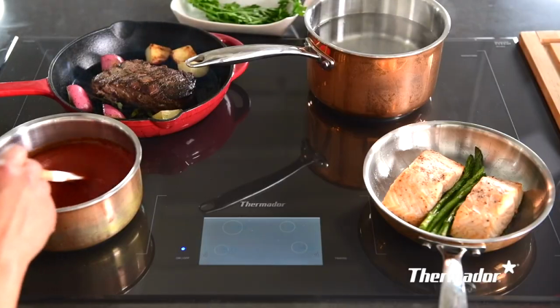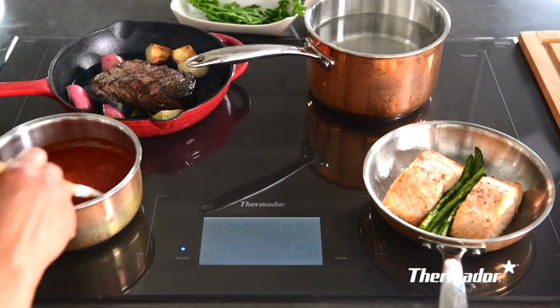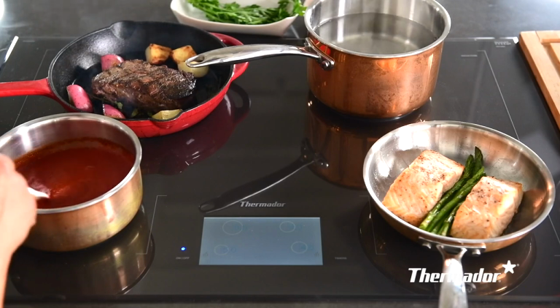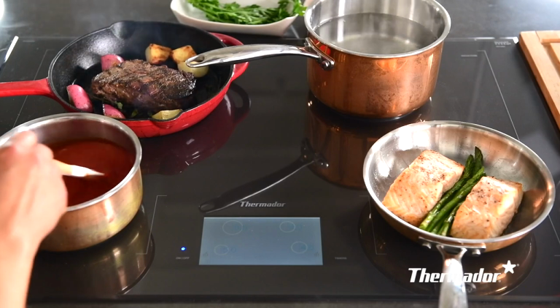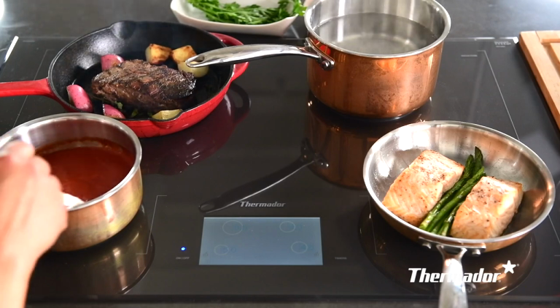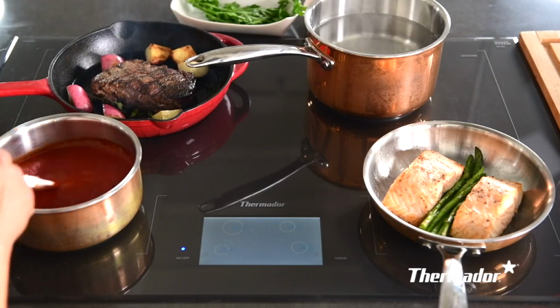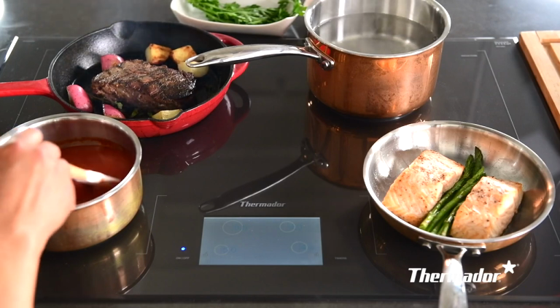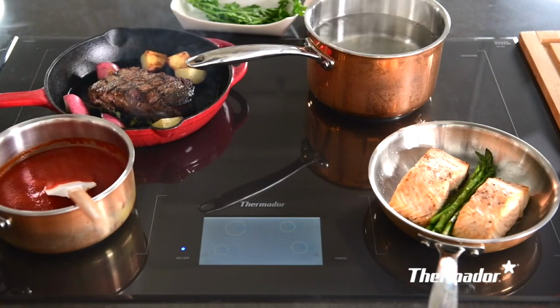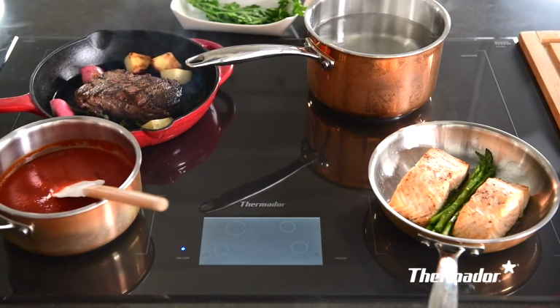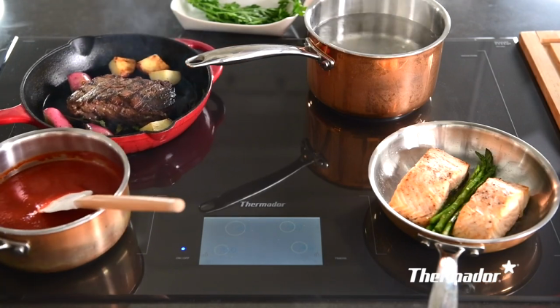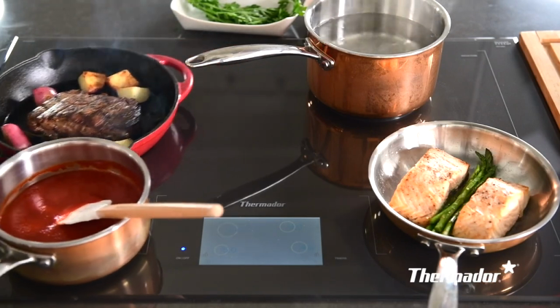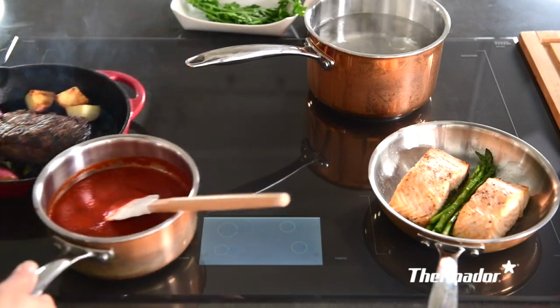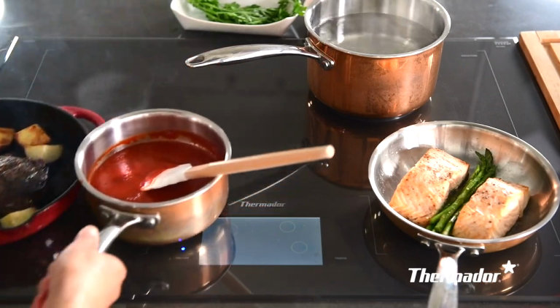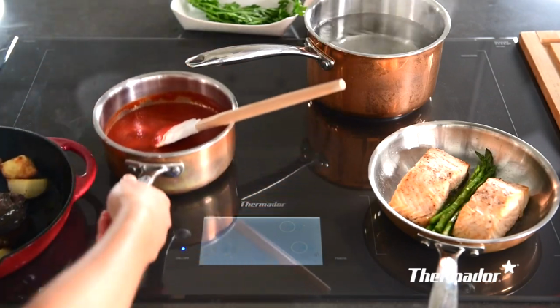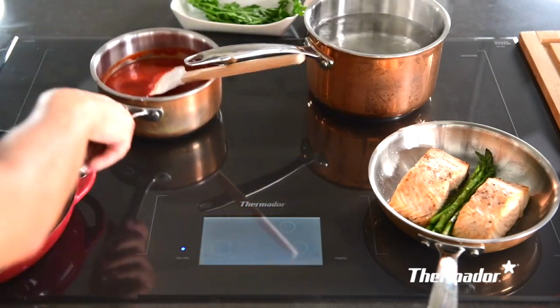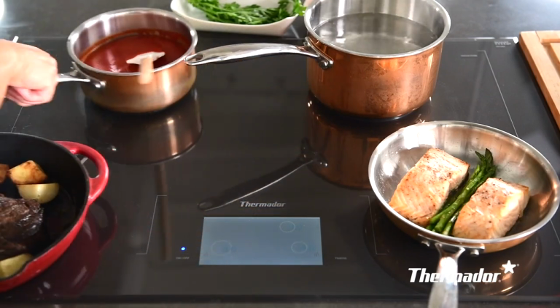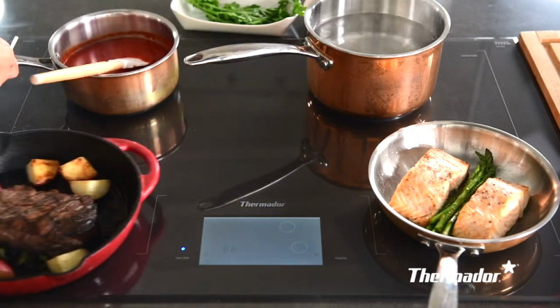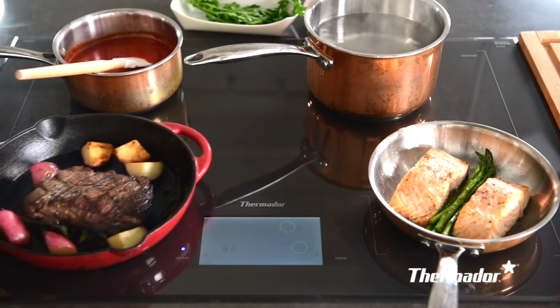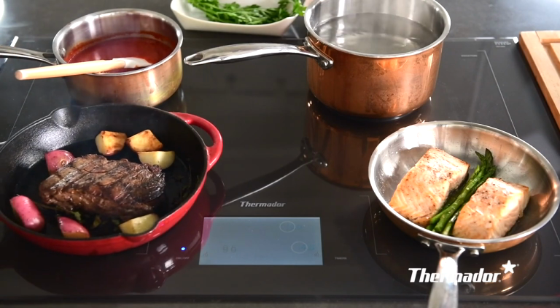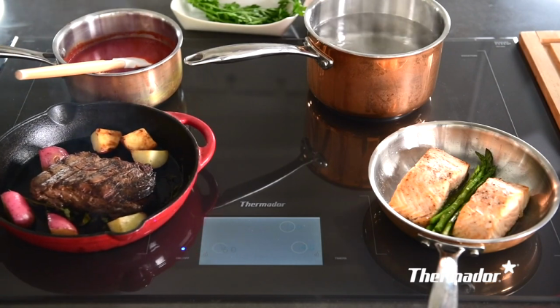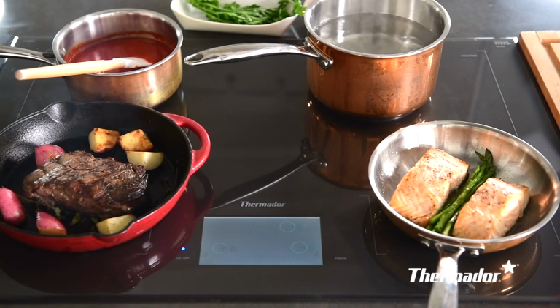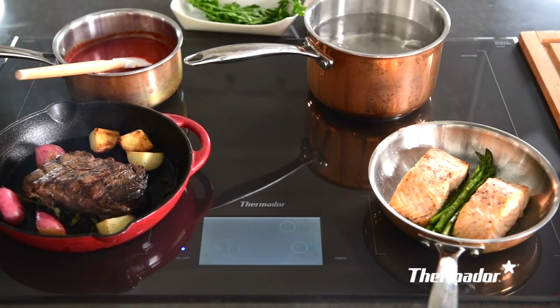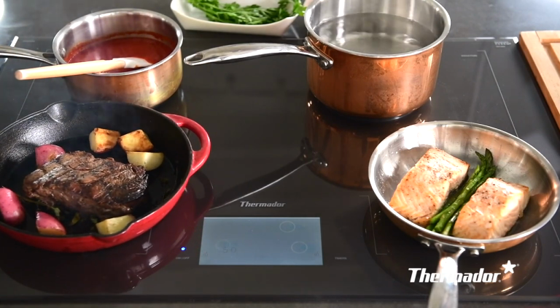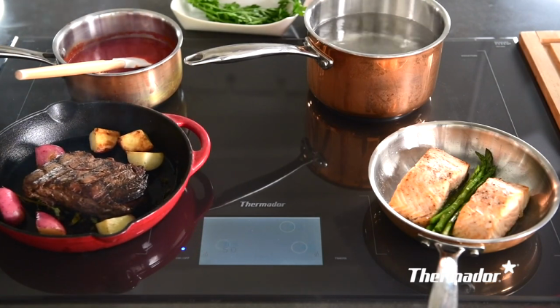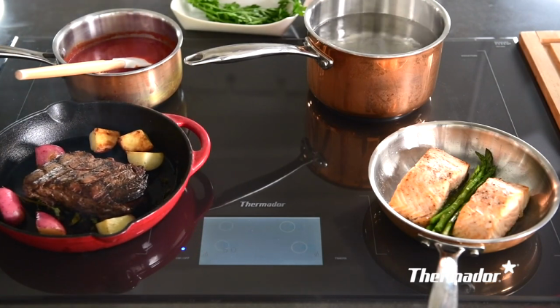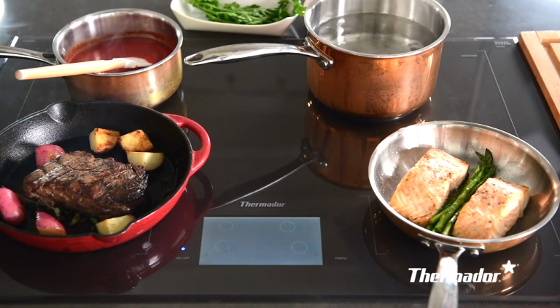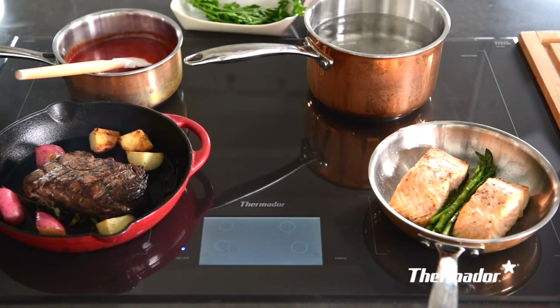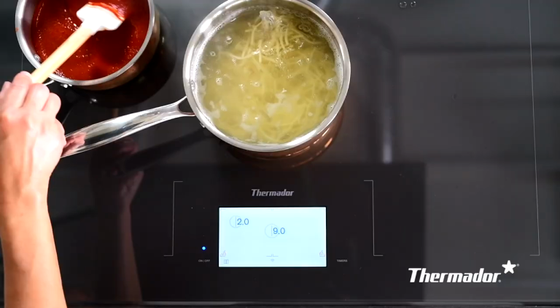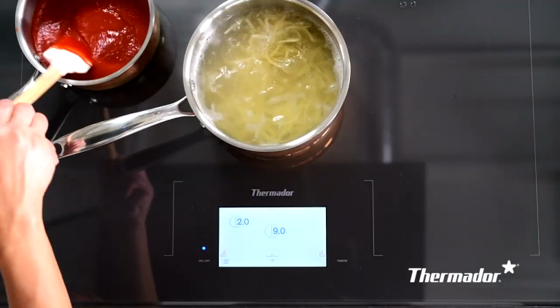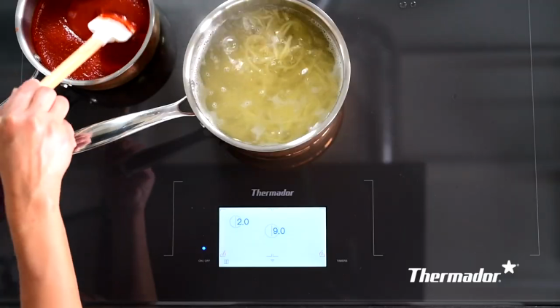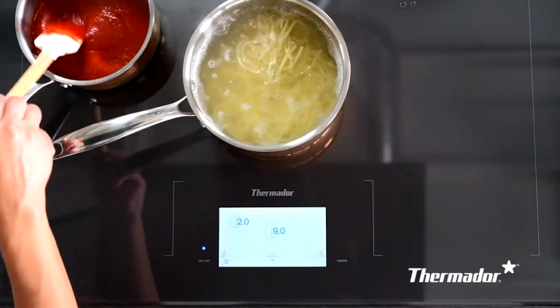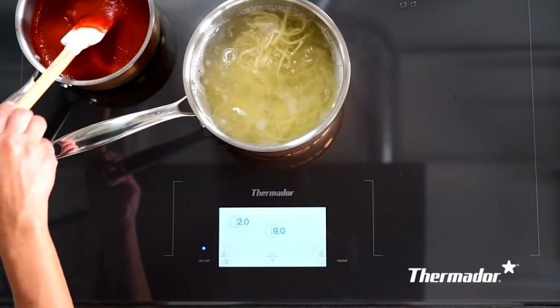Freedom Induction is a state-of-the-art induction cooktop. Thermador's induction cooktop is very reactive when adjusting to give you precise temperature control. It's amazing how fast it boils water.